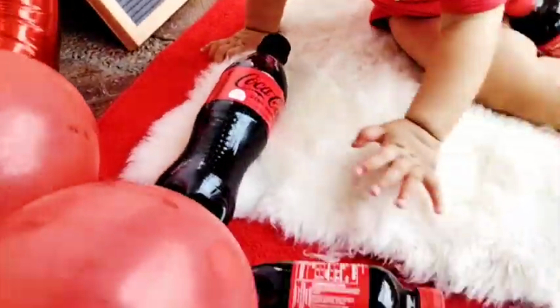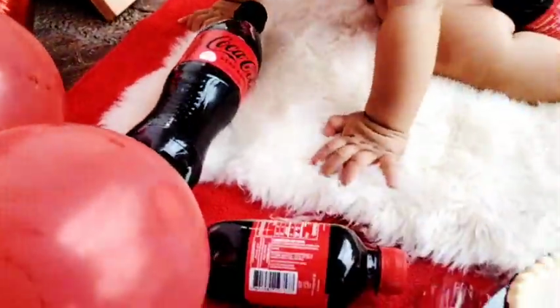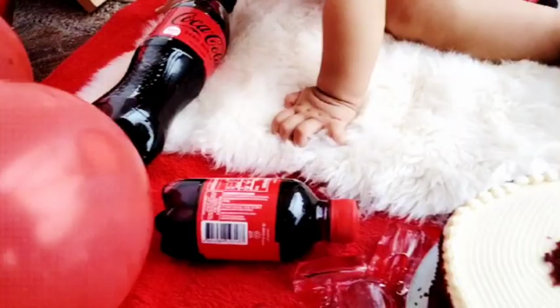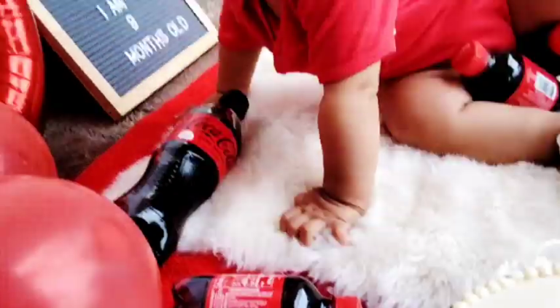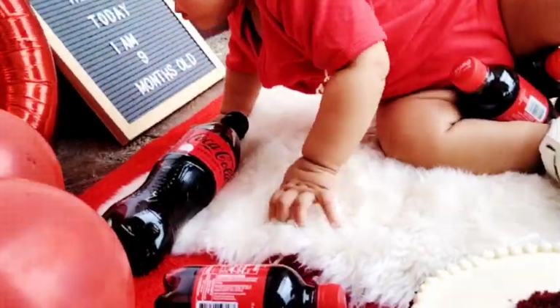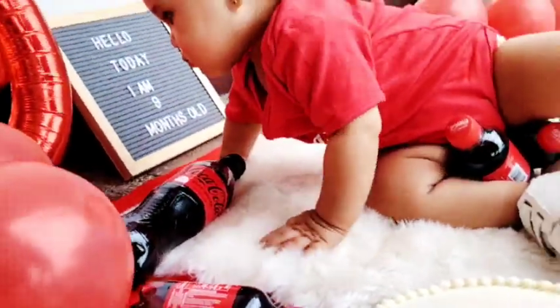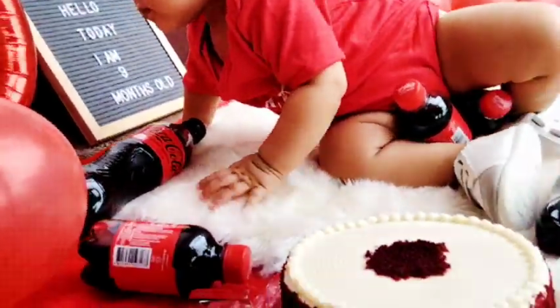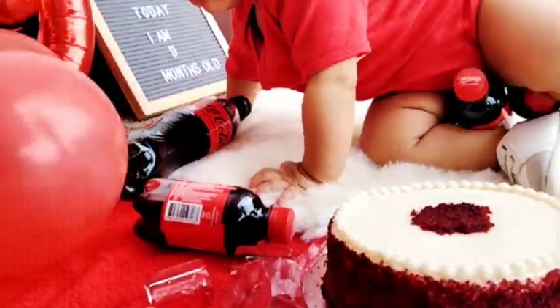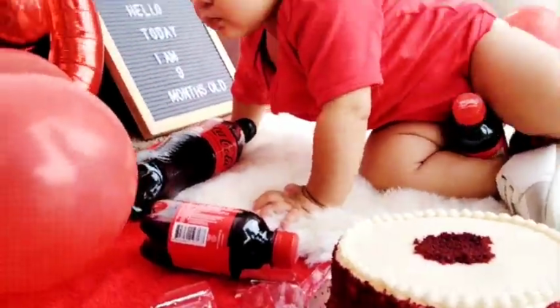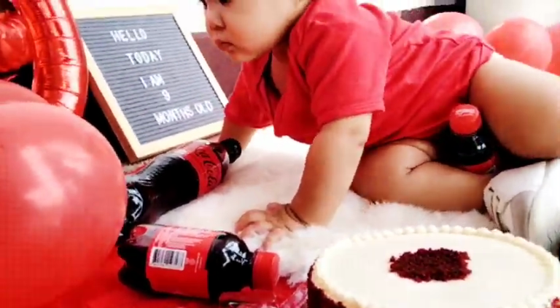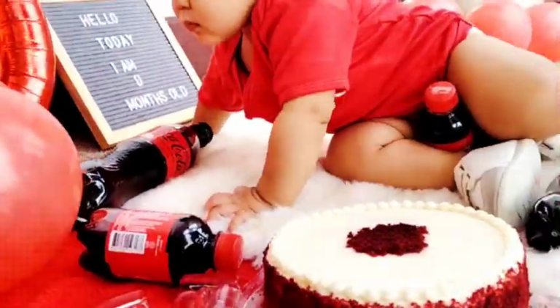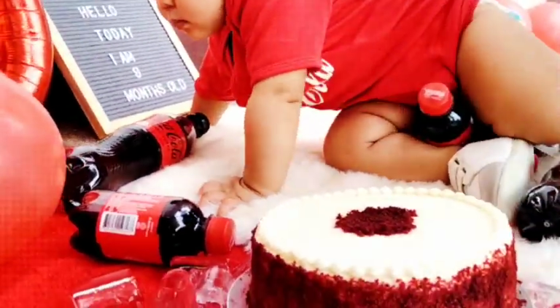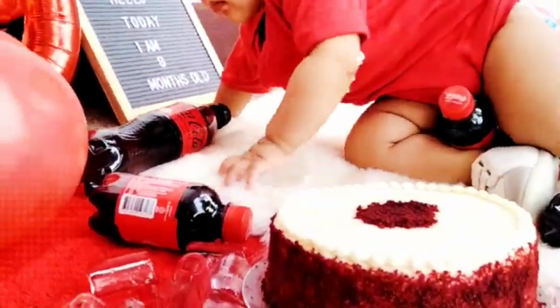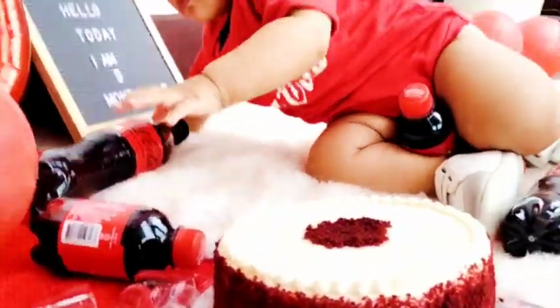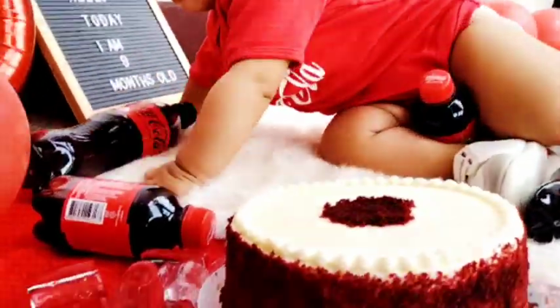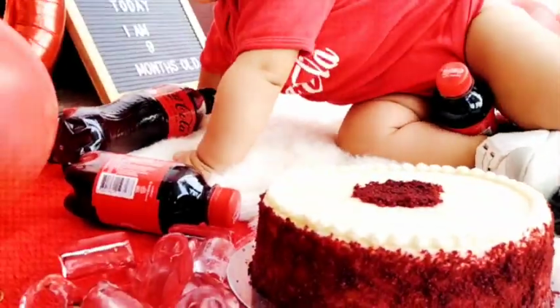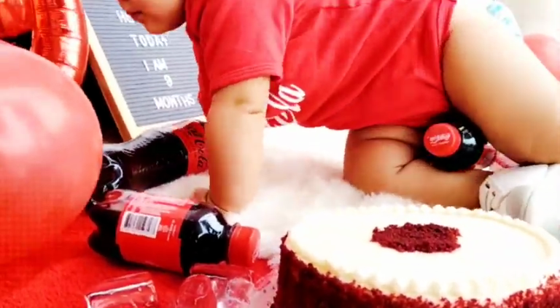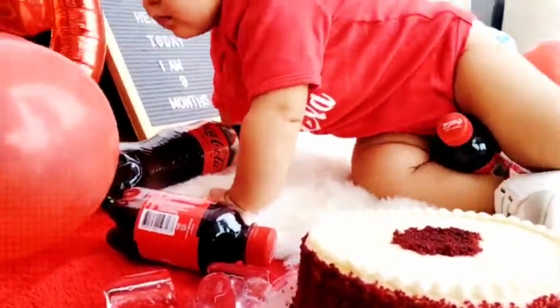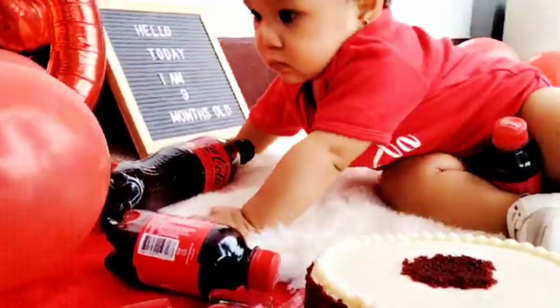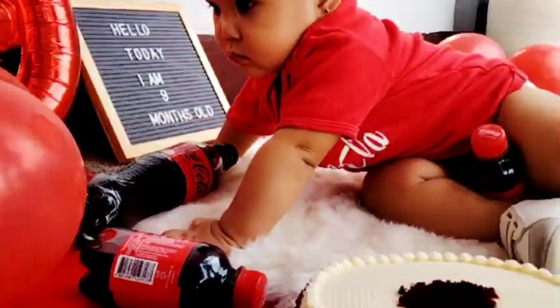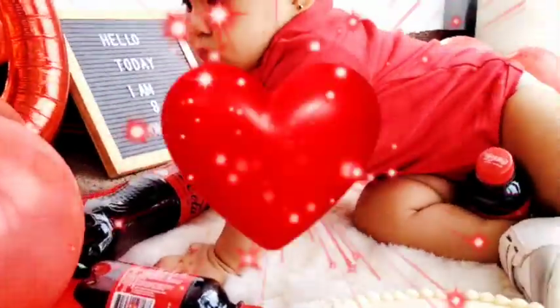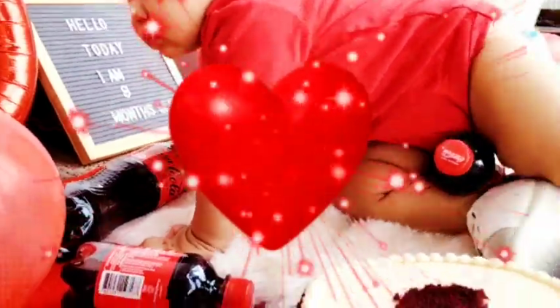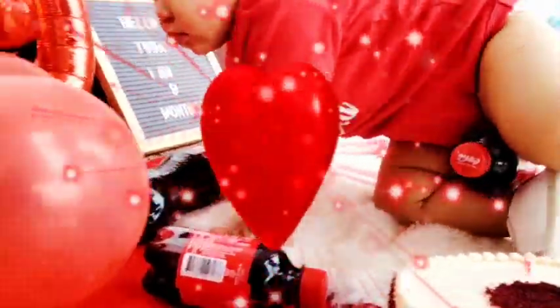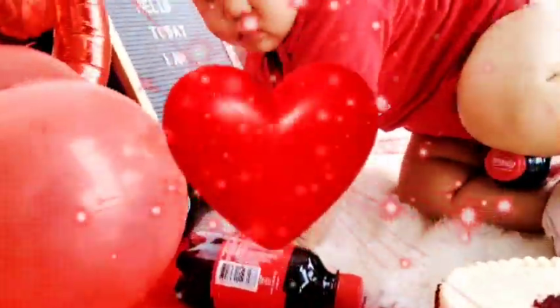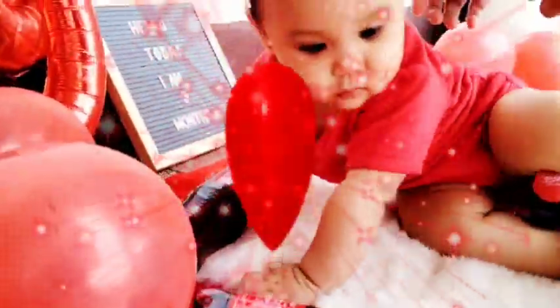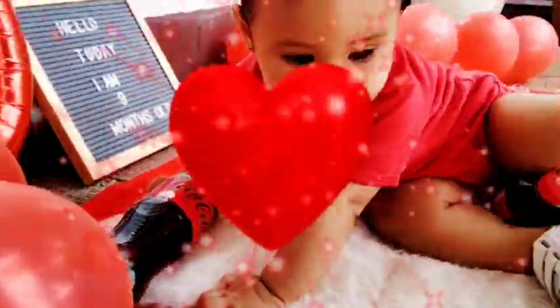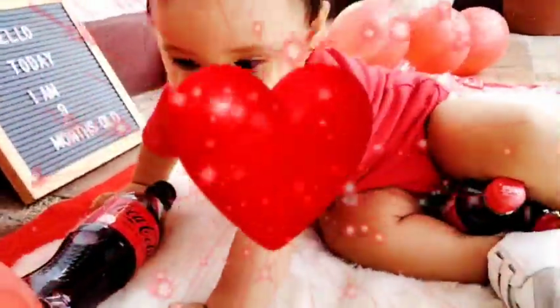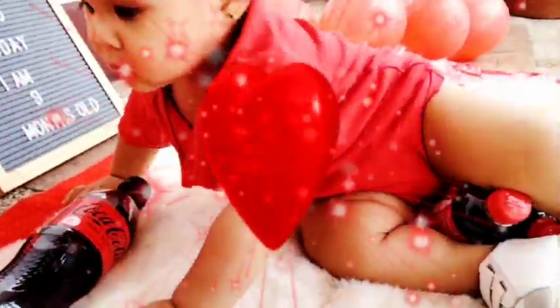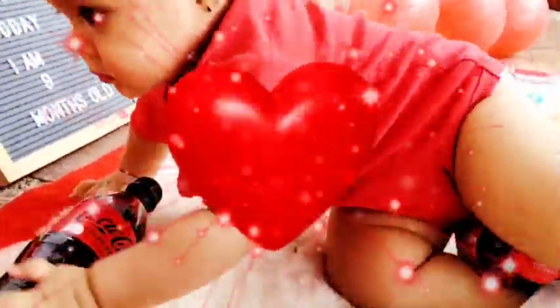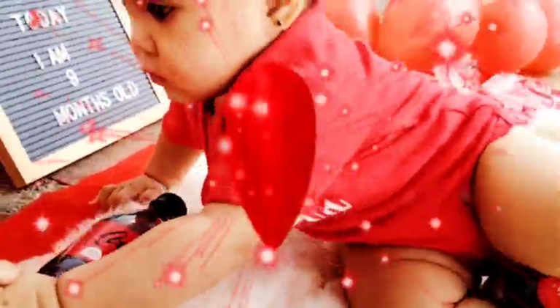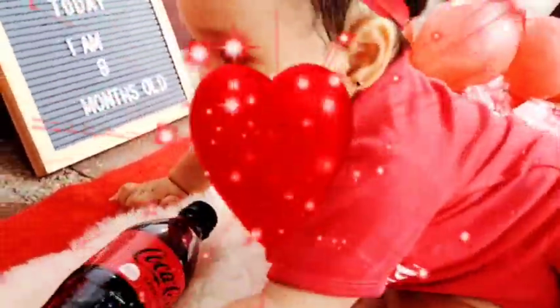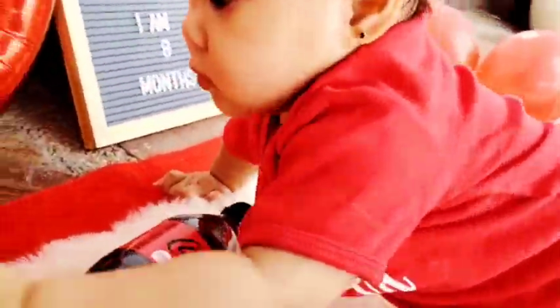Baa Baa Pink Sheep, have you any wool? Yes sir, yes sir, three bags full.